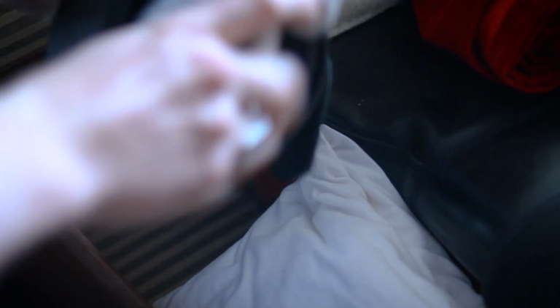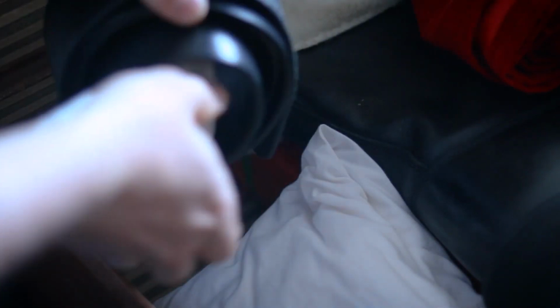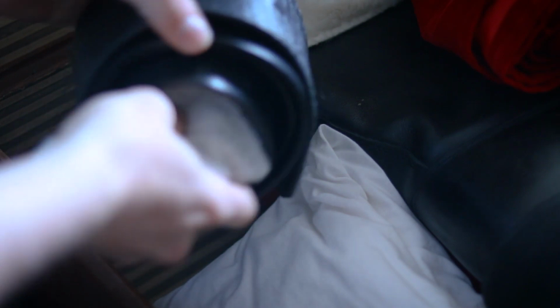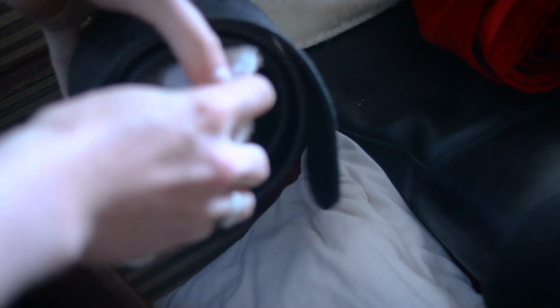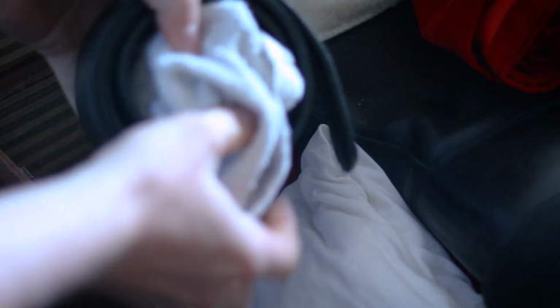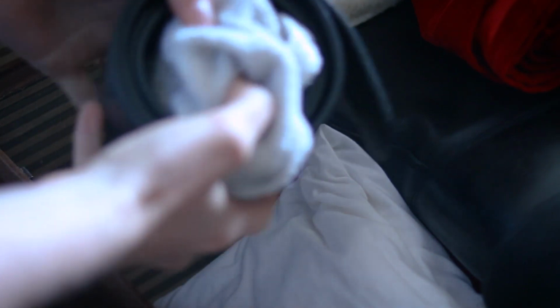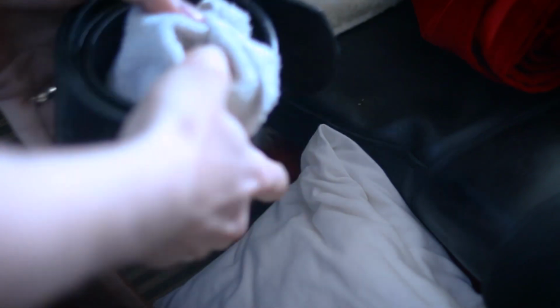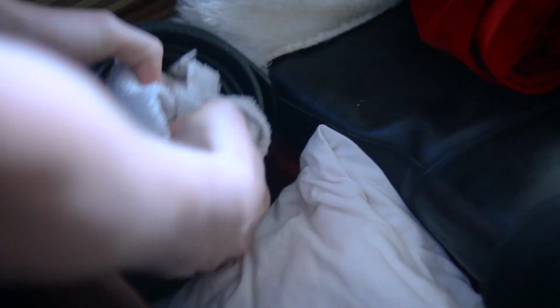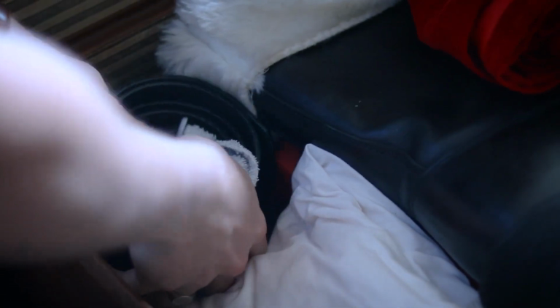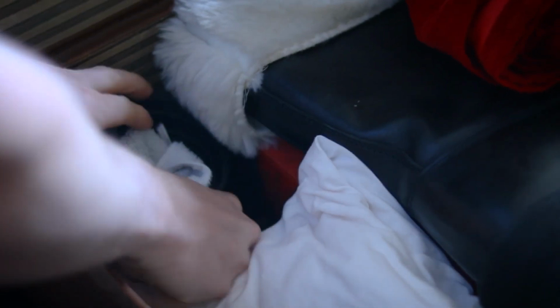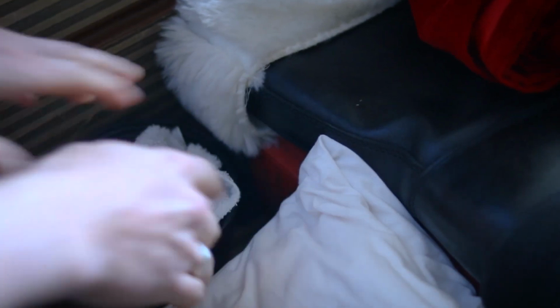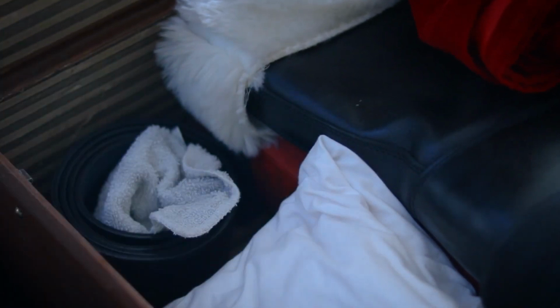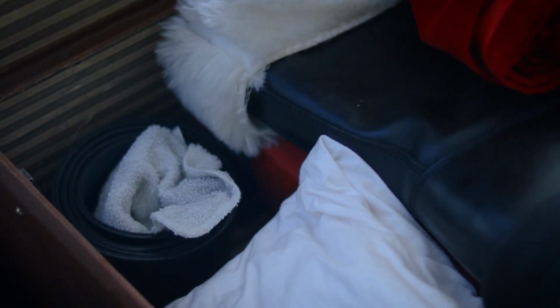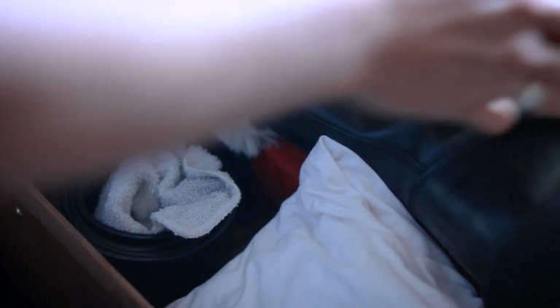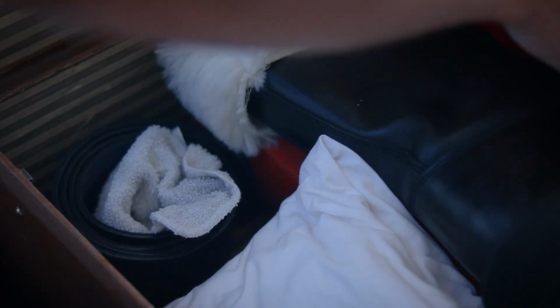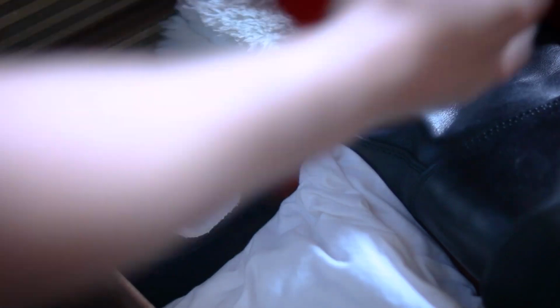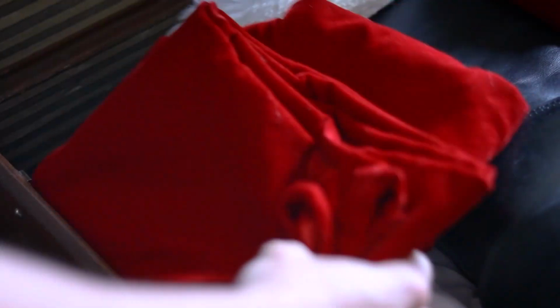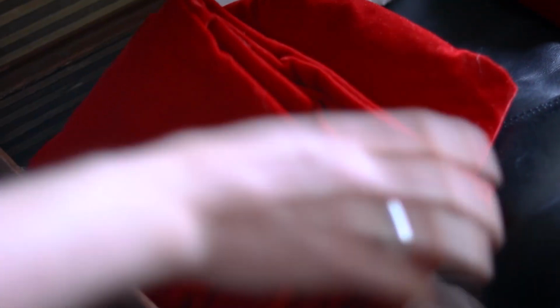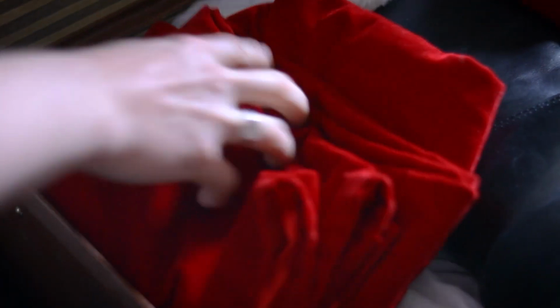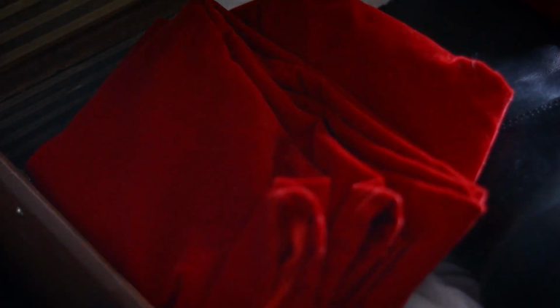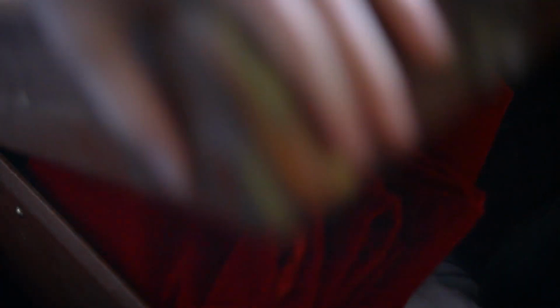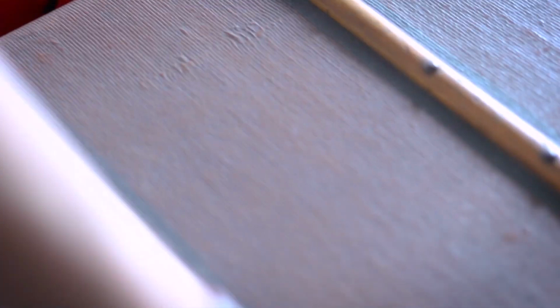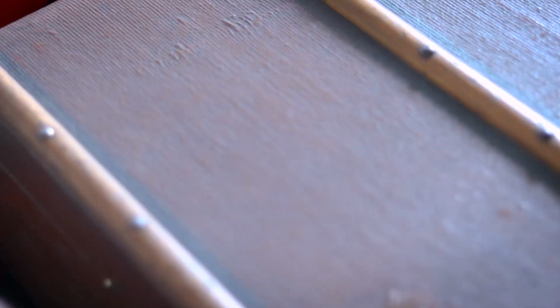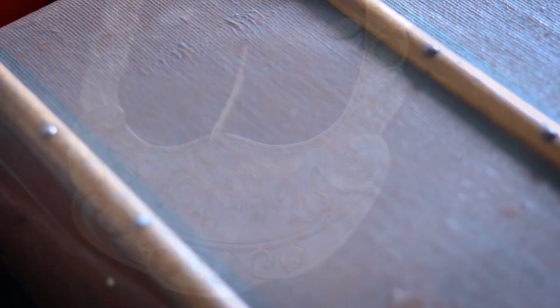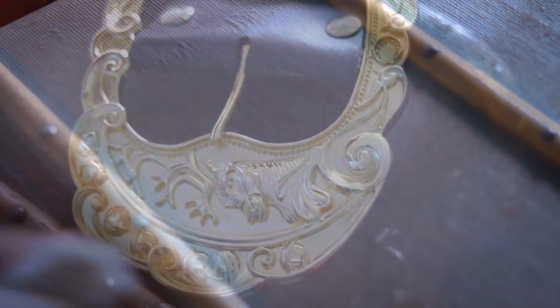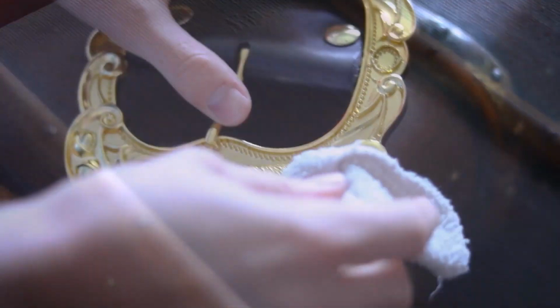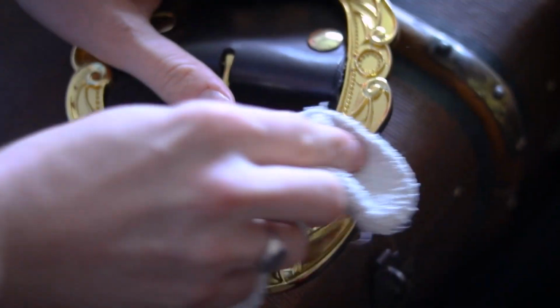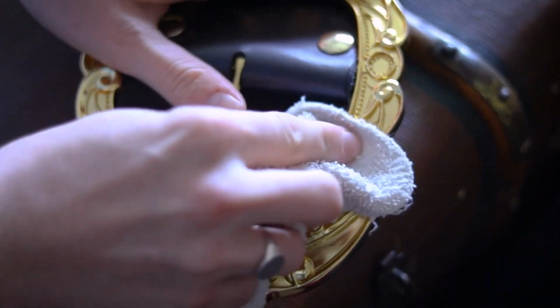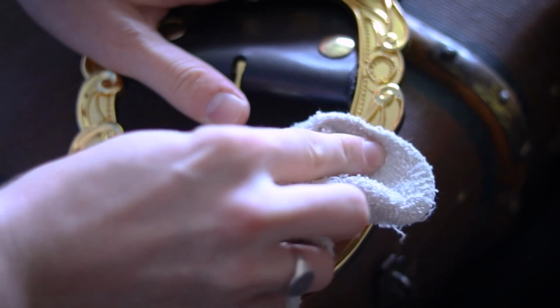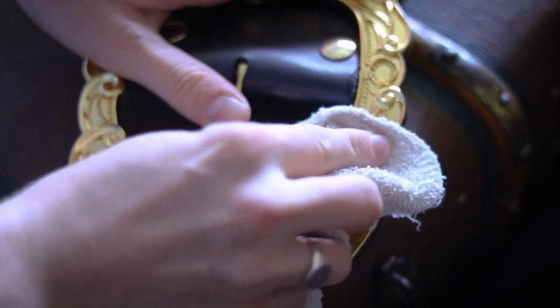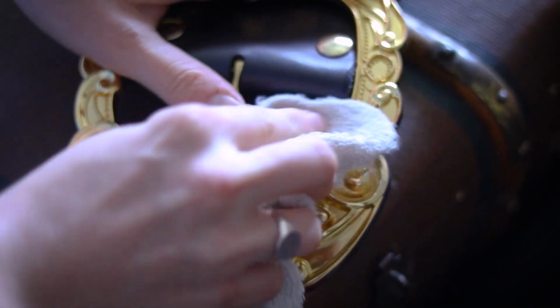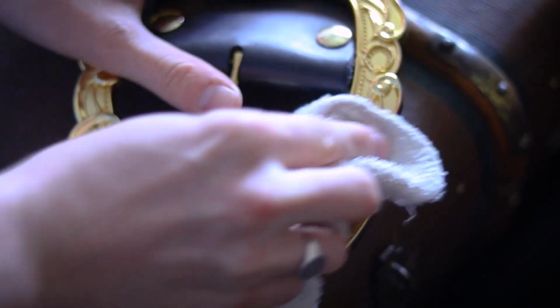When you're cleaning your buckle, on most of the buckles that are plated, you don't want to use any kind of cleaner whatsoever. Just a damp cloth to go over it, and that's how you clean up your buckle. And store your buckle in a safe place.